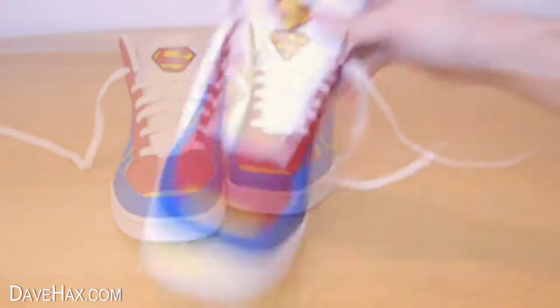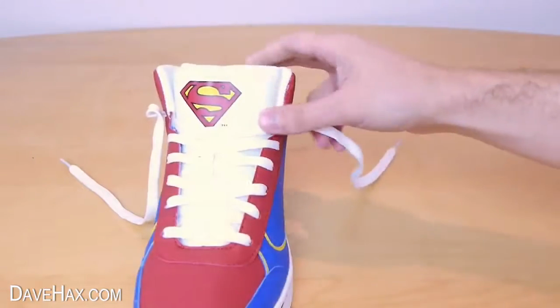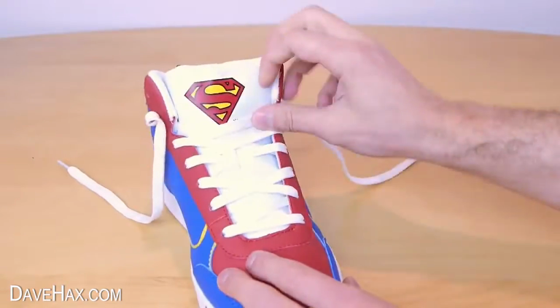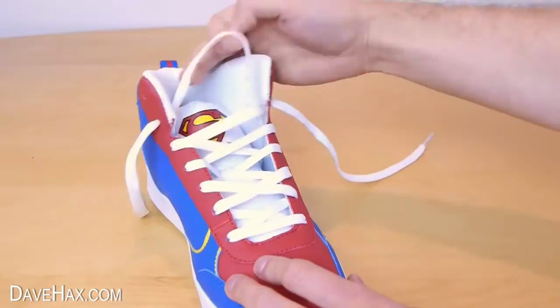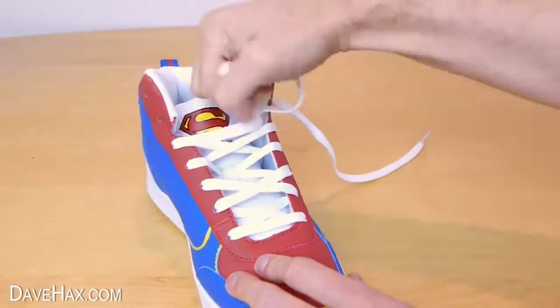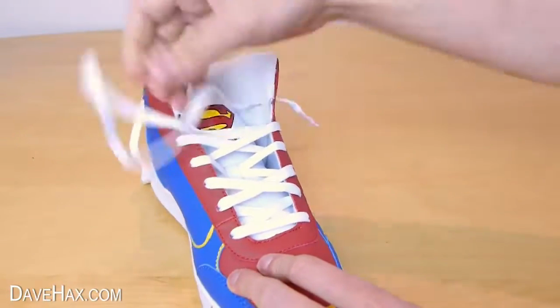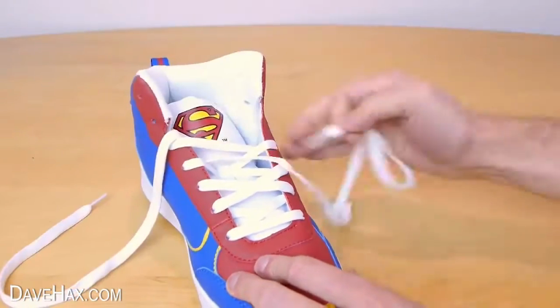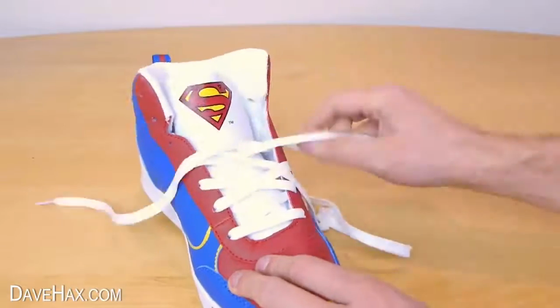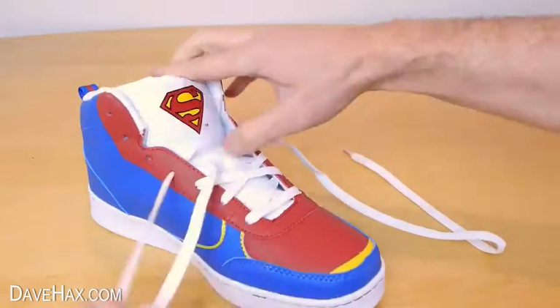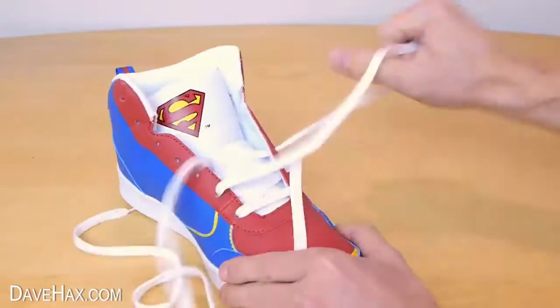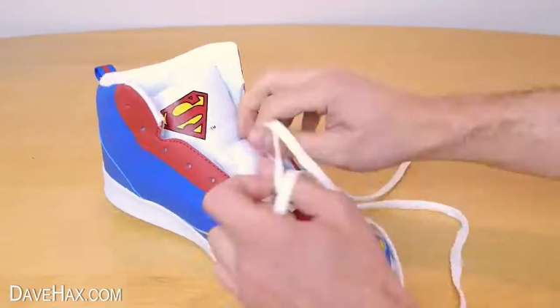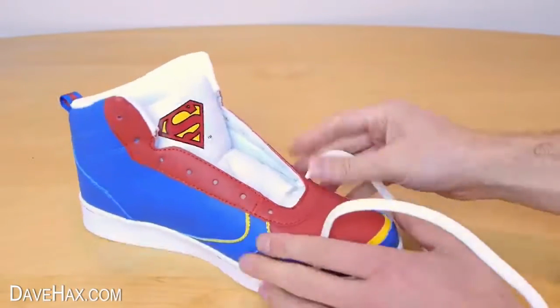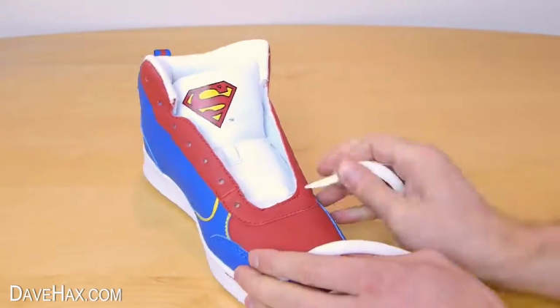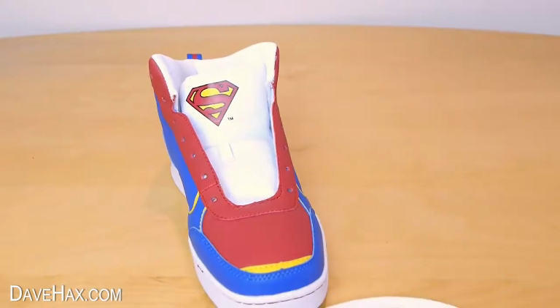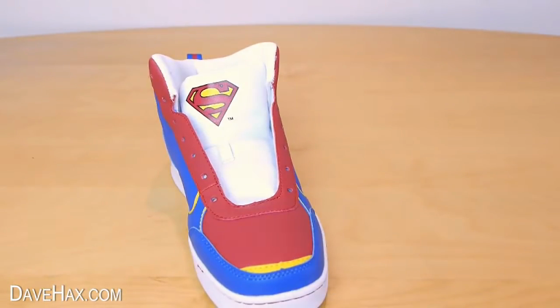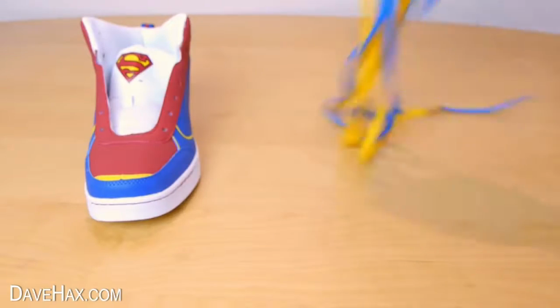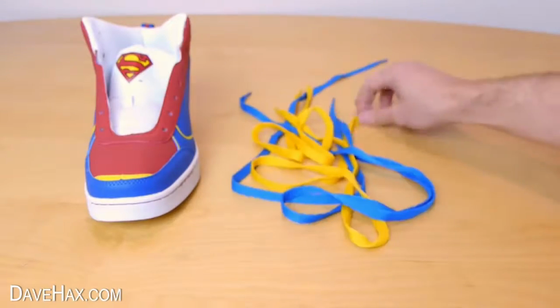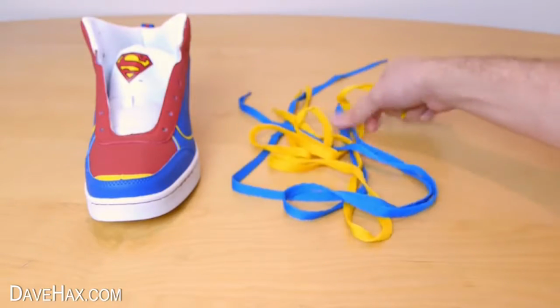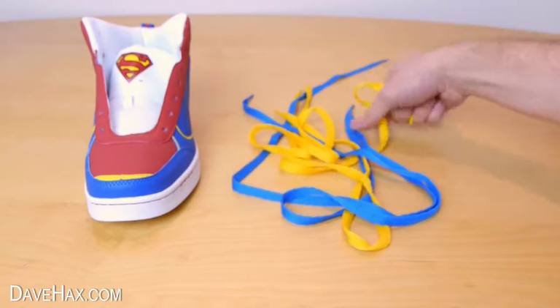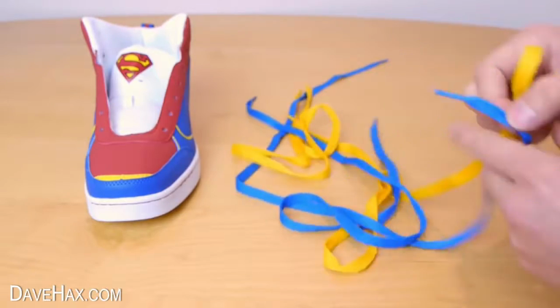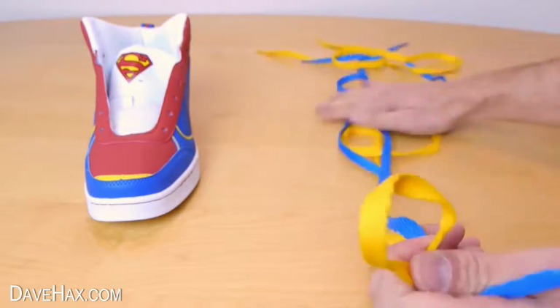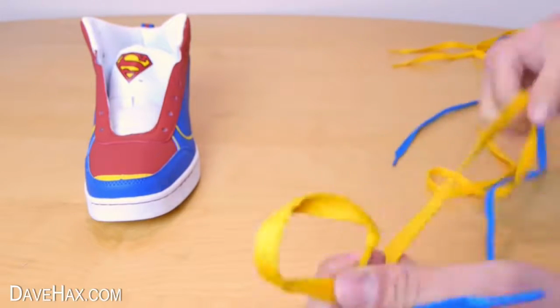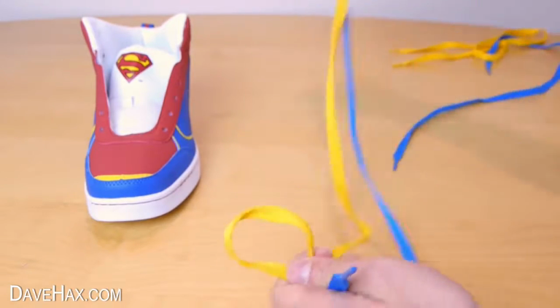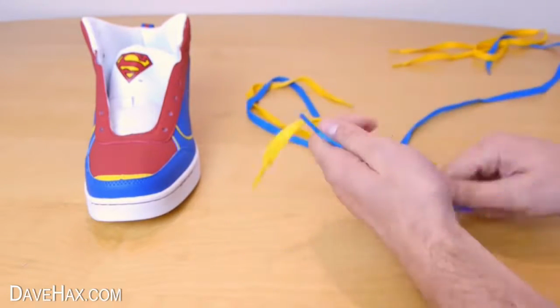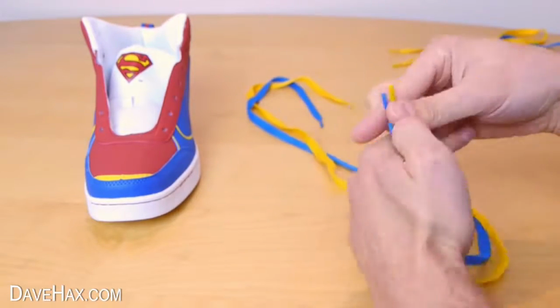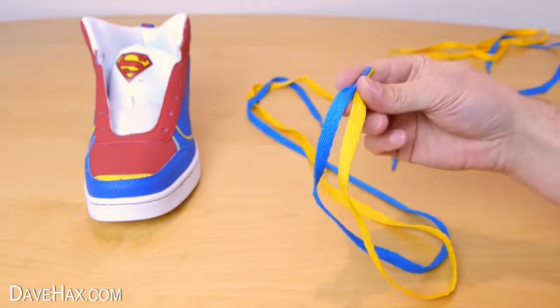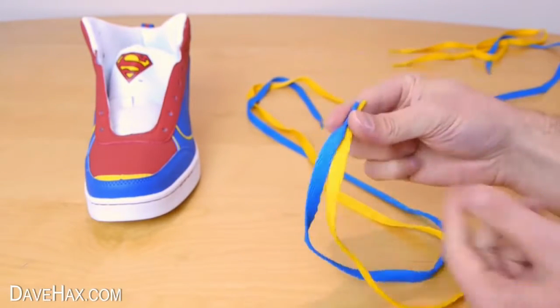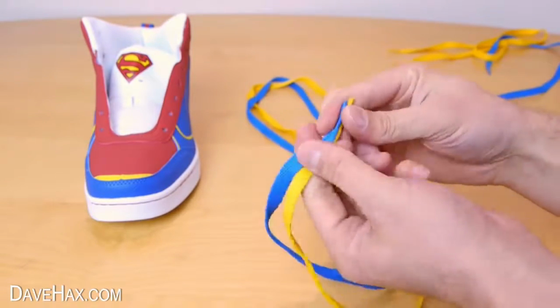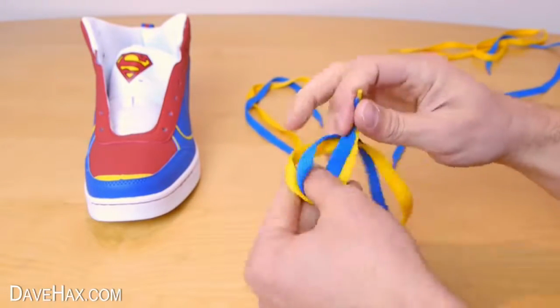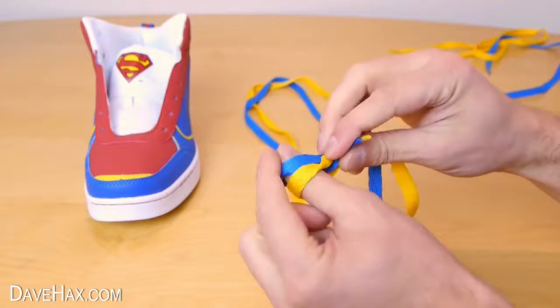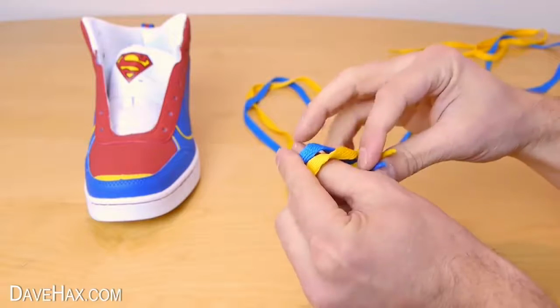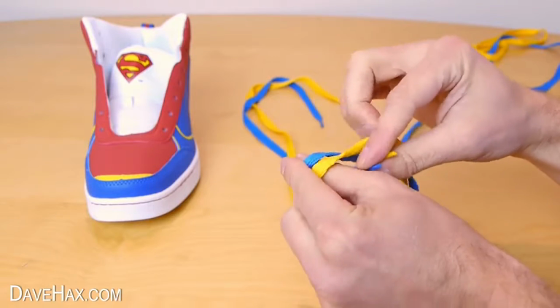Start by removing the original lace out of your boot. Then get your colored laces — take one of each color and tie the ends together like this.